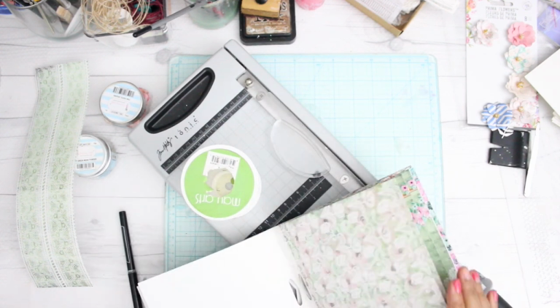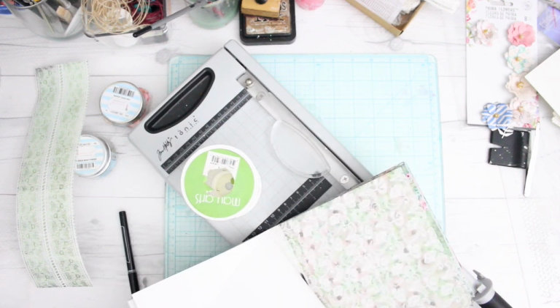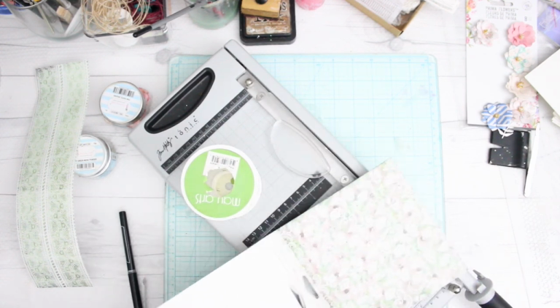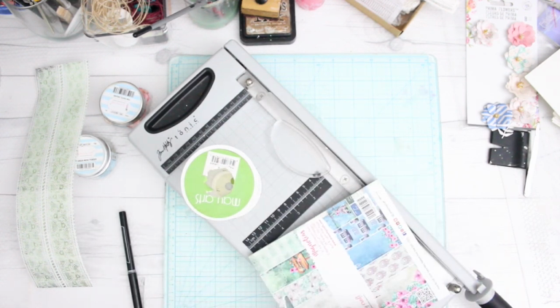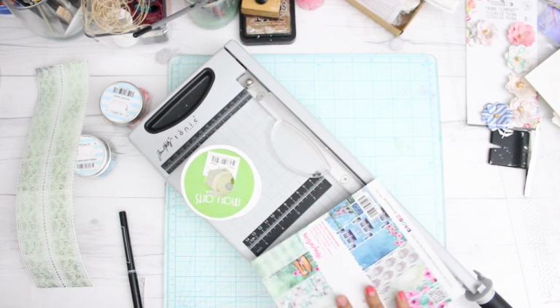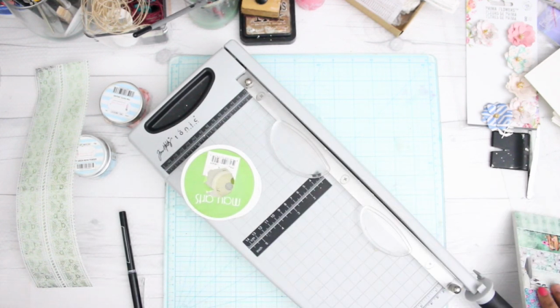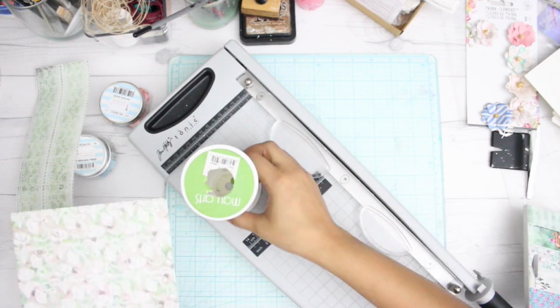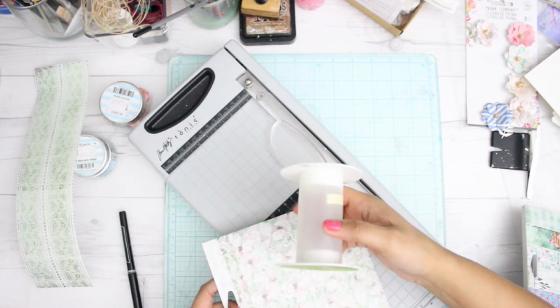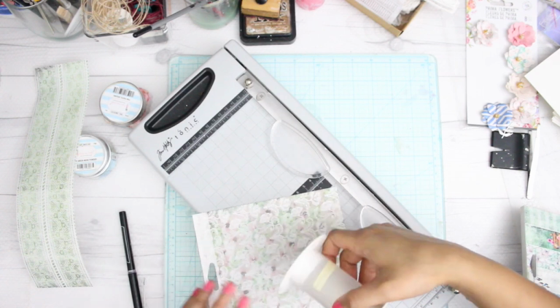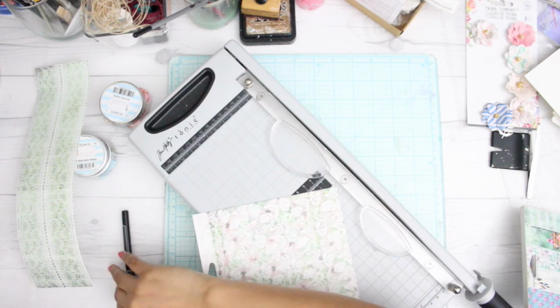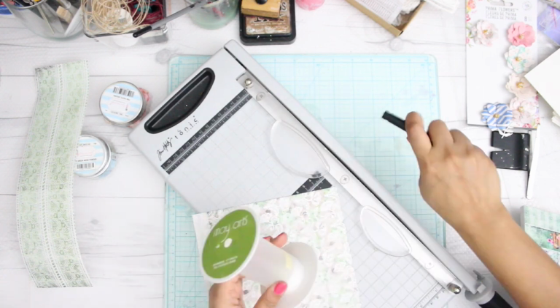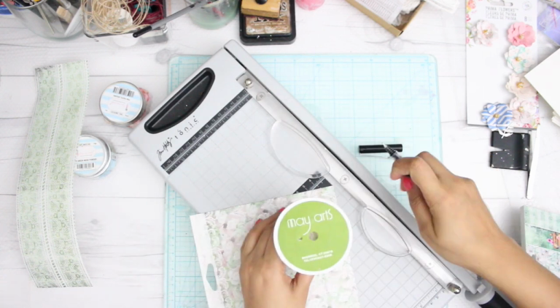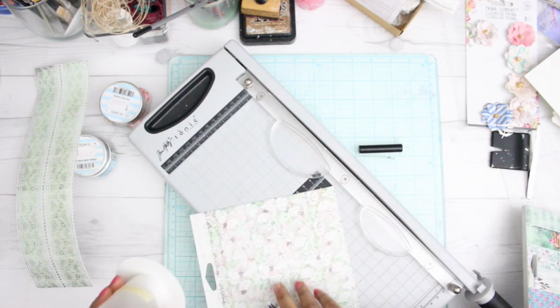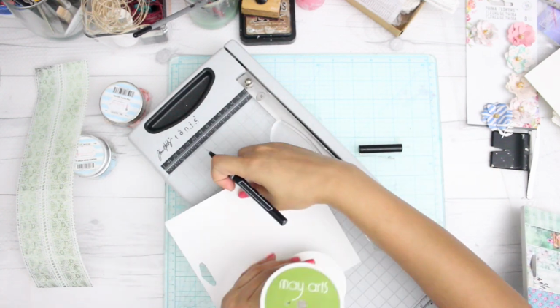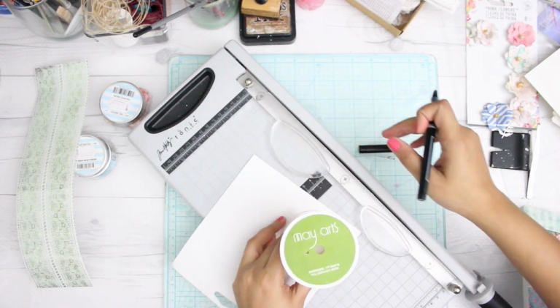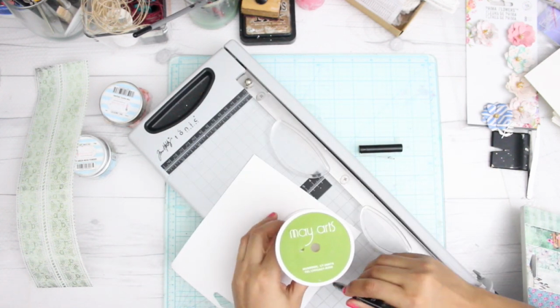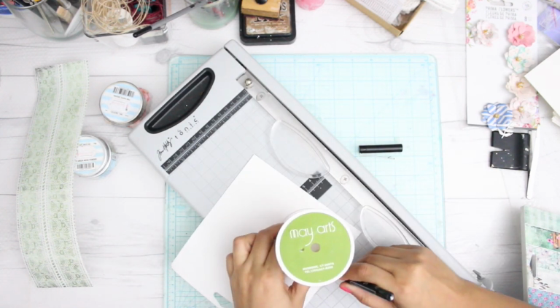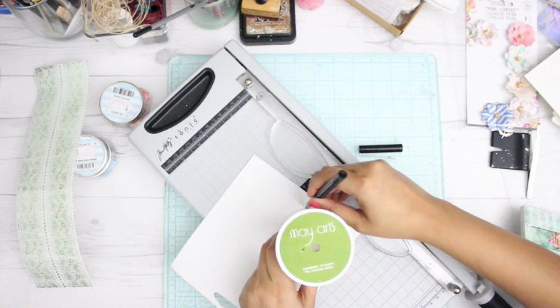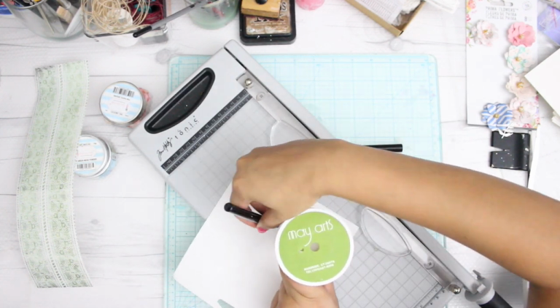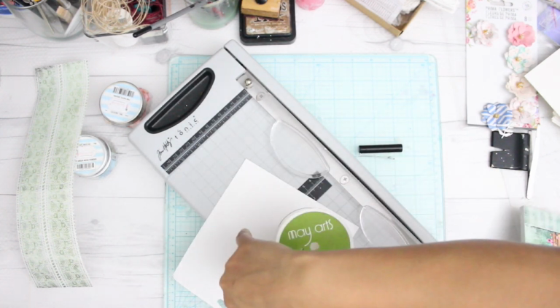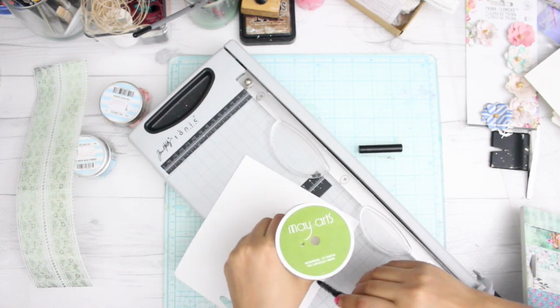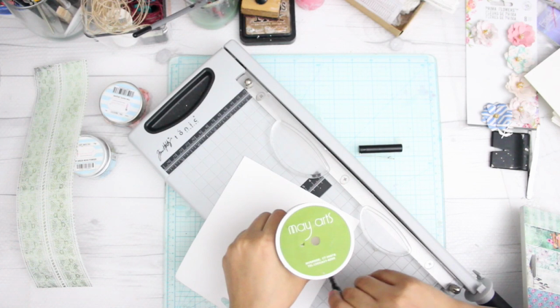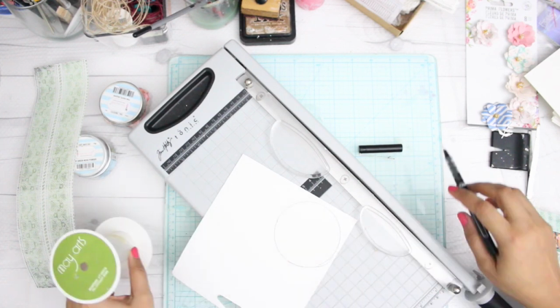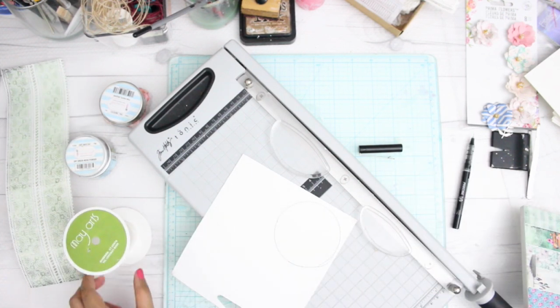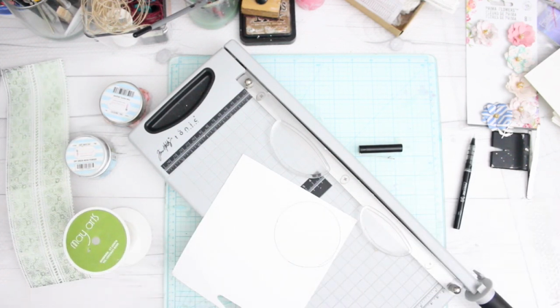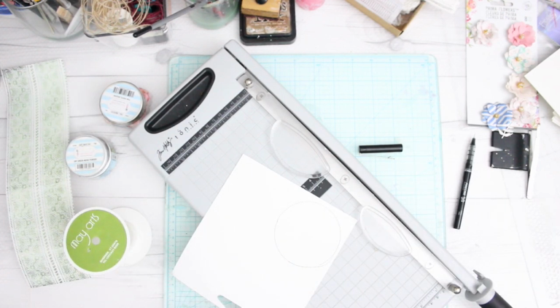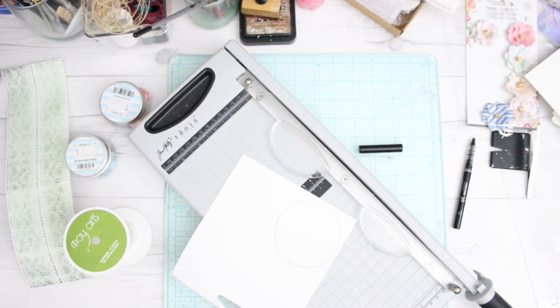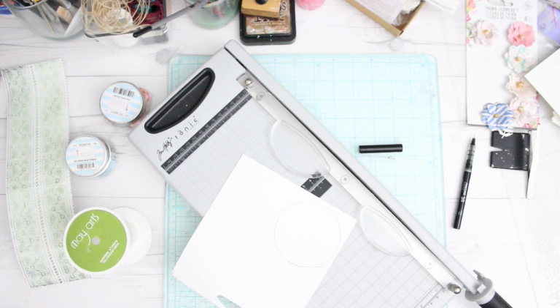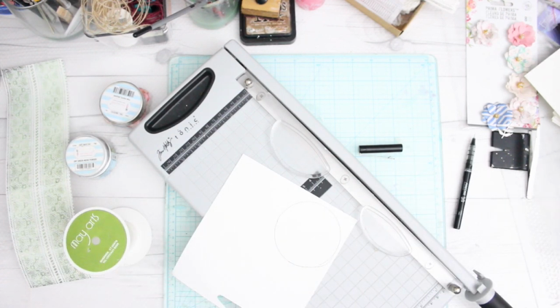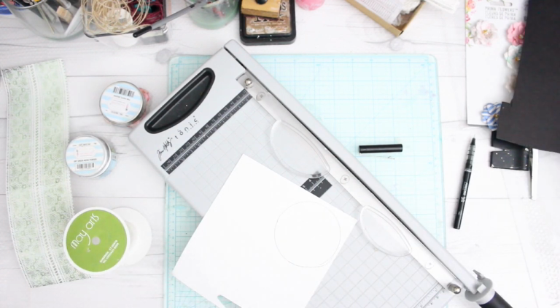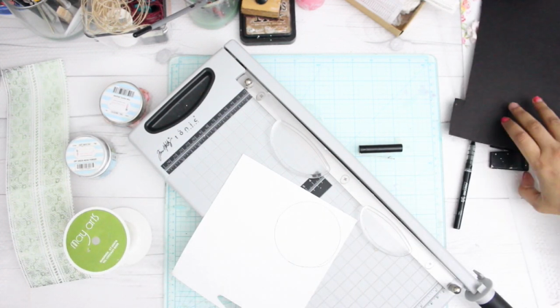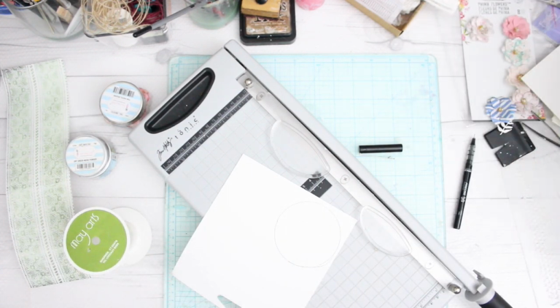The first thing I did was cut my paper to the size of the spool. After that I am going to trace the shape of the circle — basically two shapes — so that I can put them on the top as well as on the bottom.